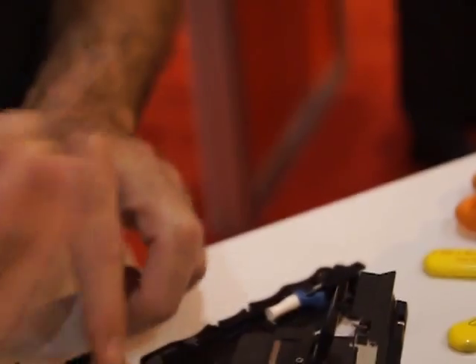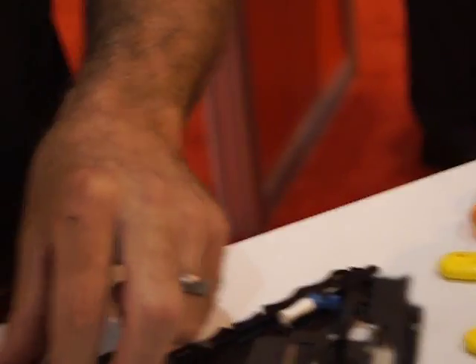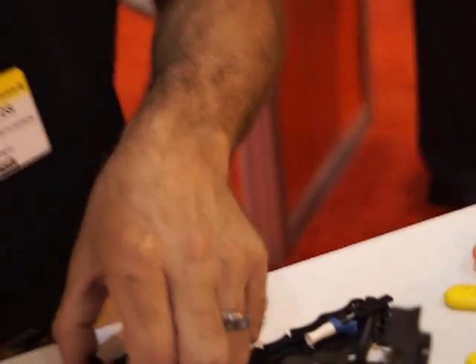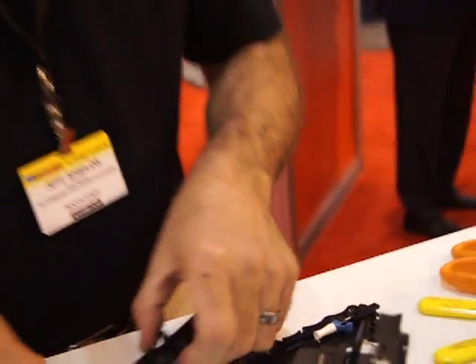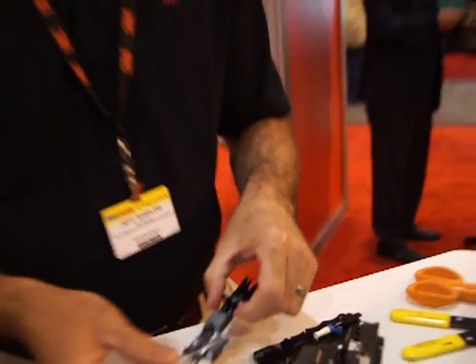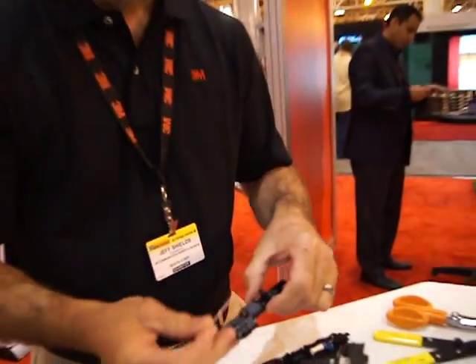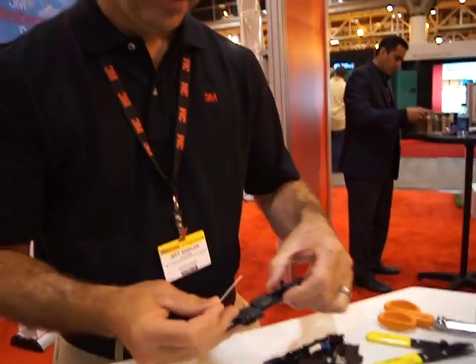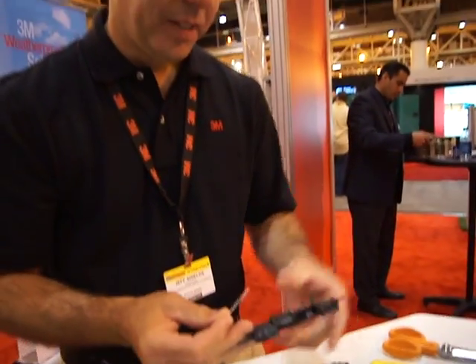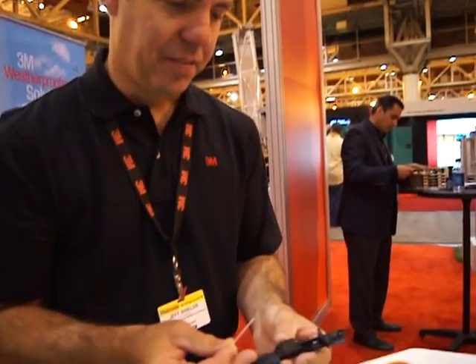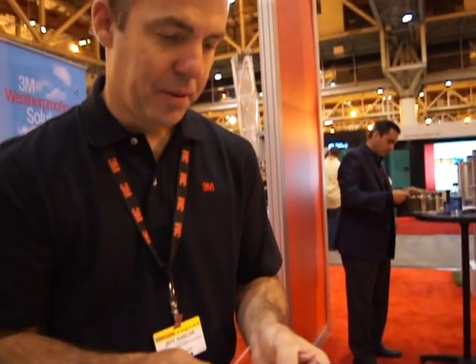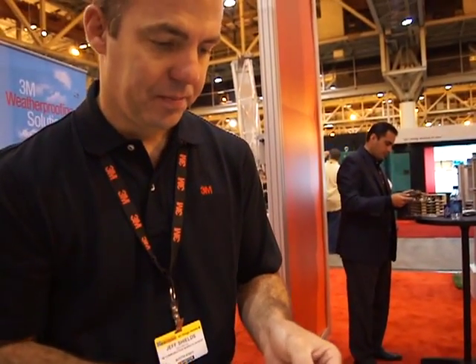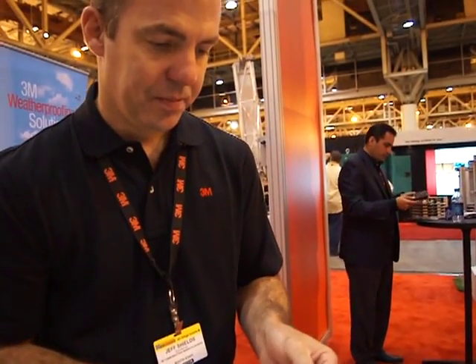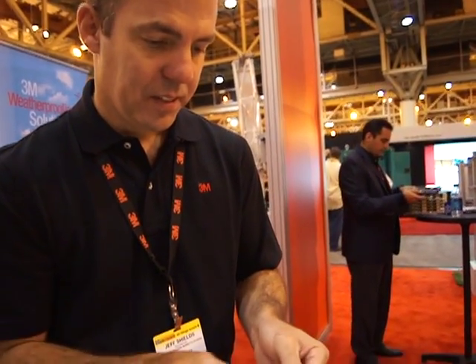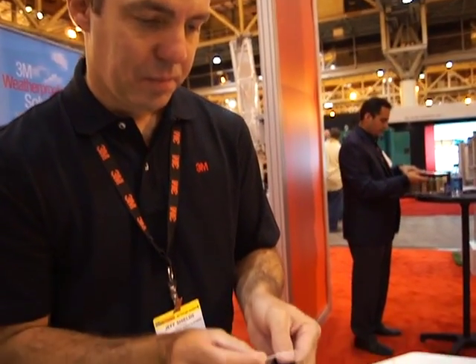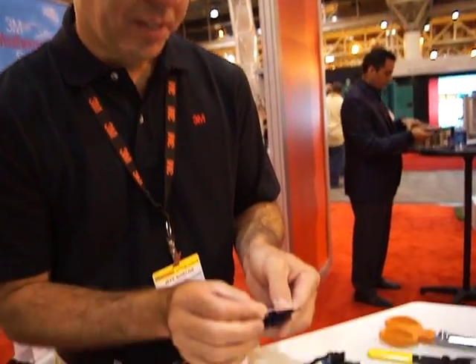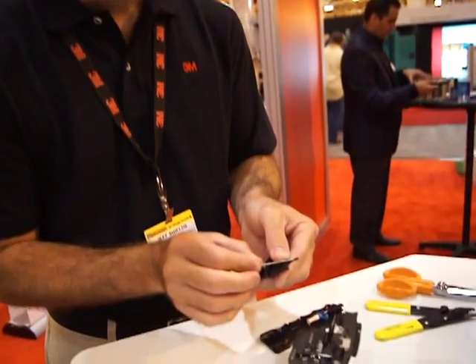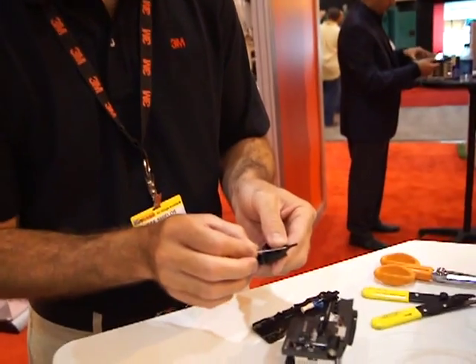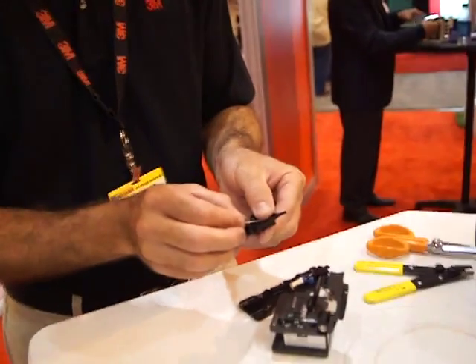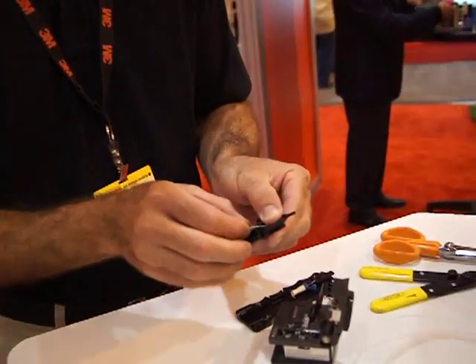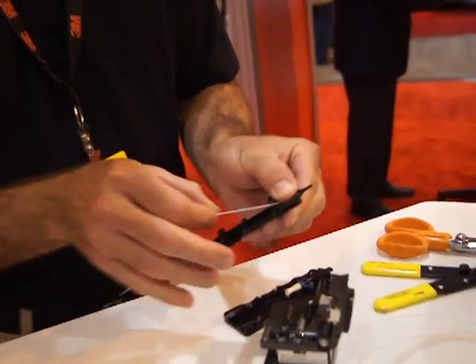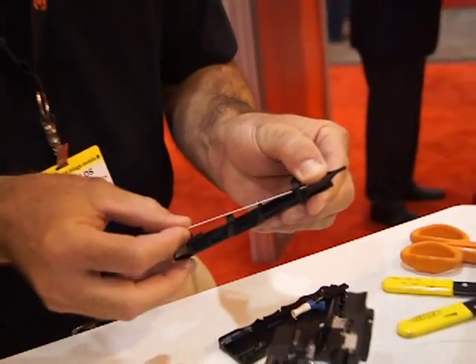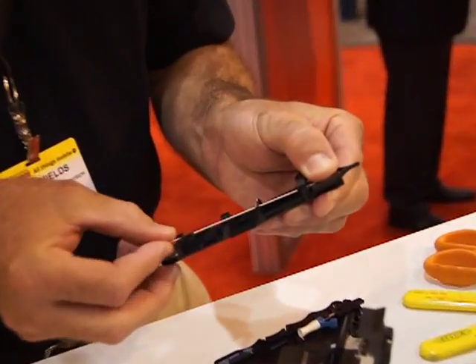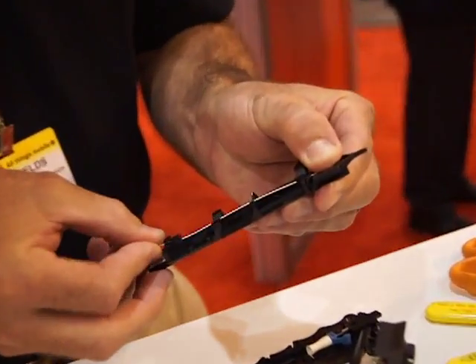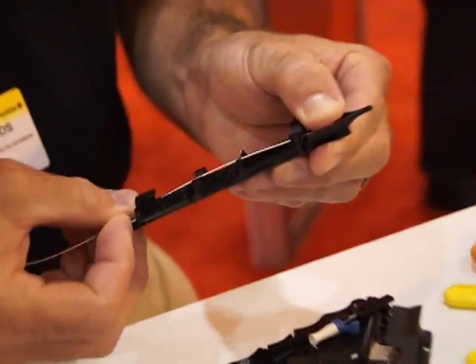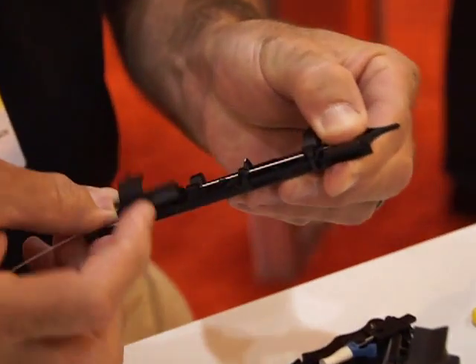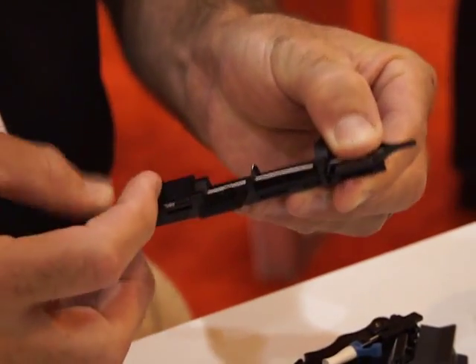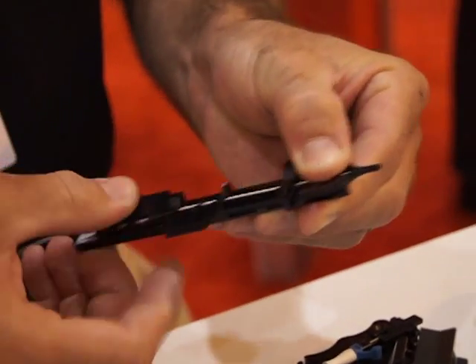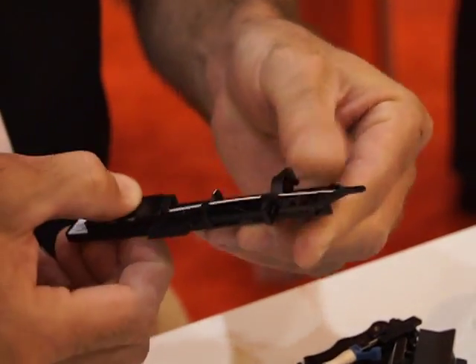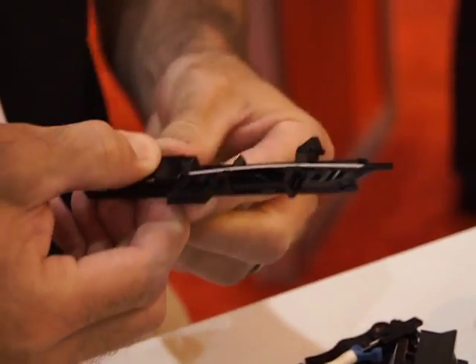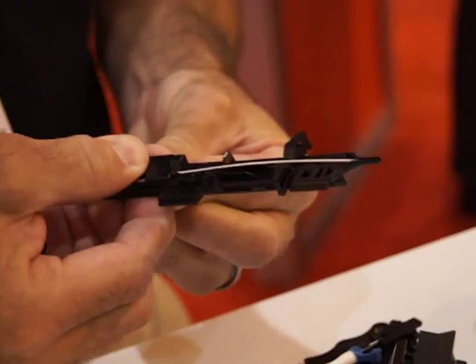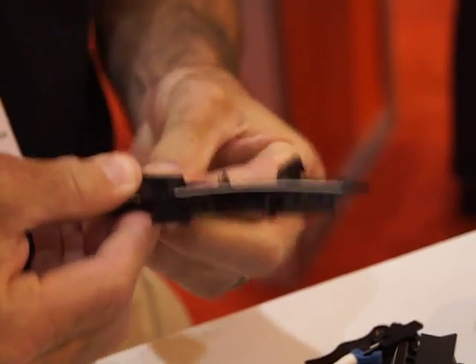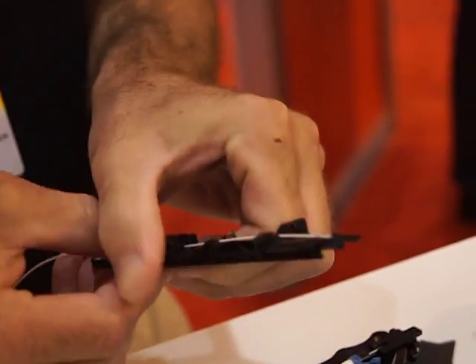At that point, we take the fiber, place the fiber into our fiber holder, and lock the fiber into place.